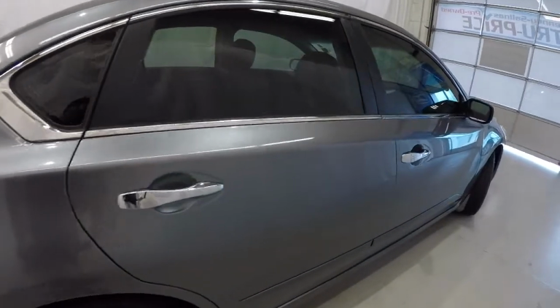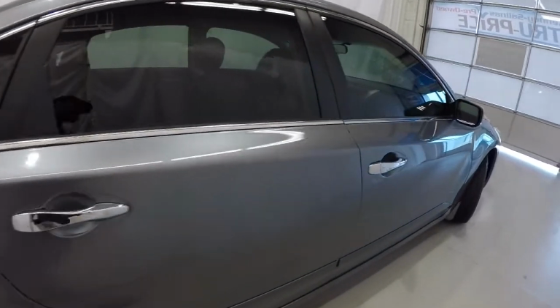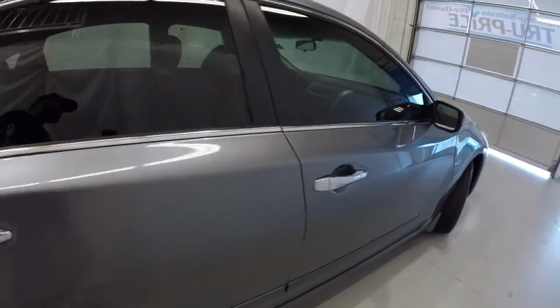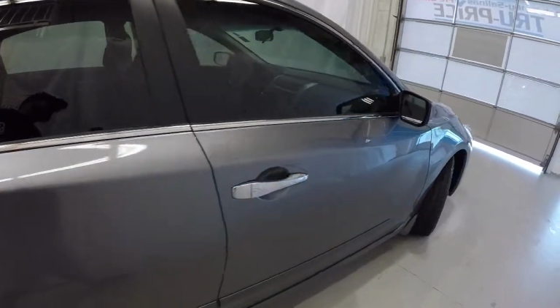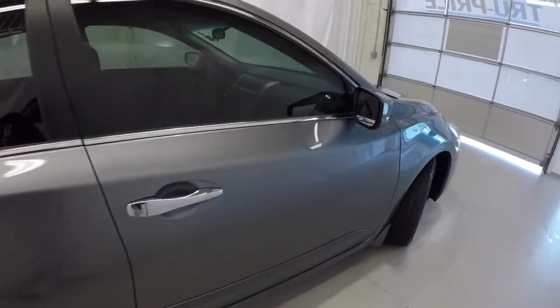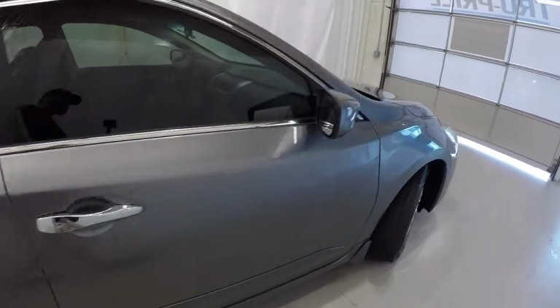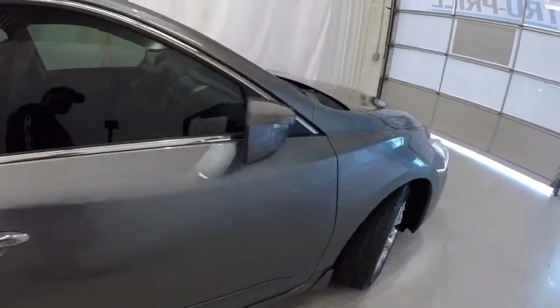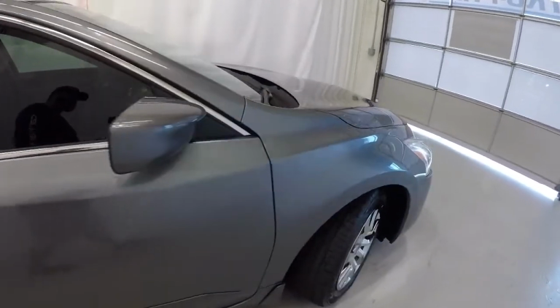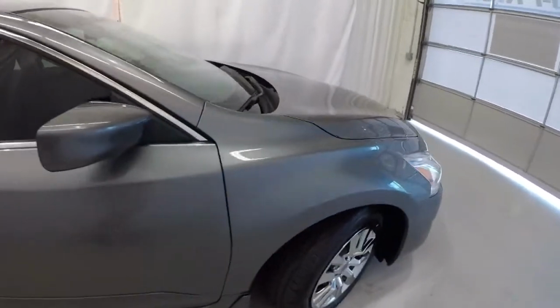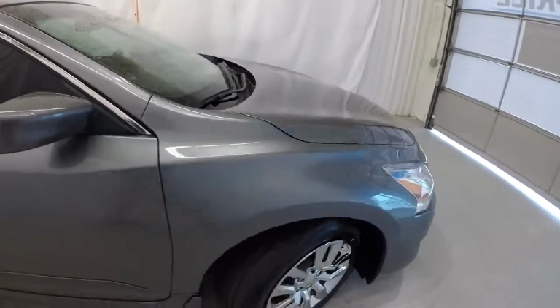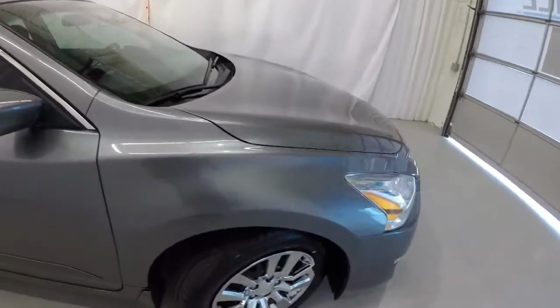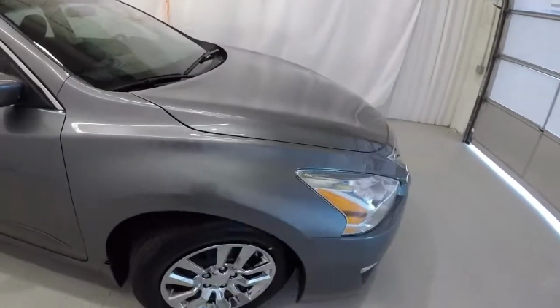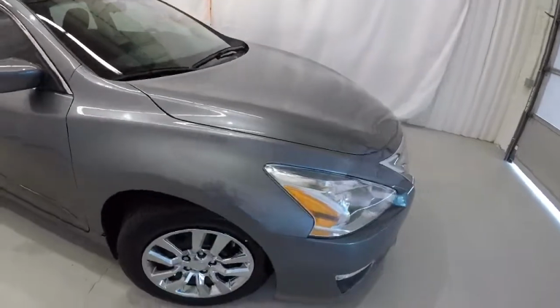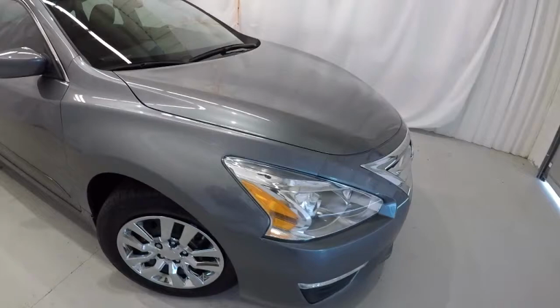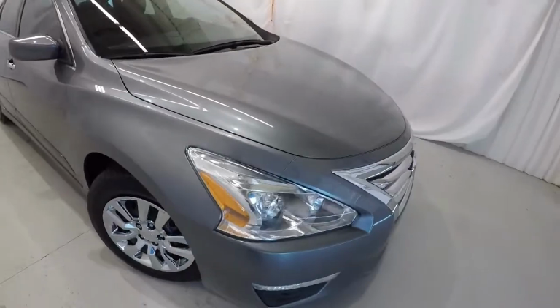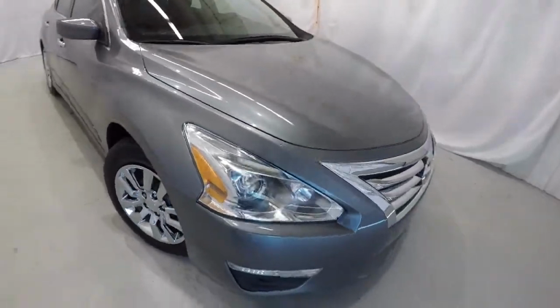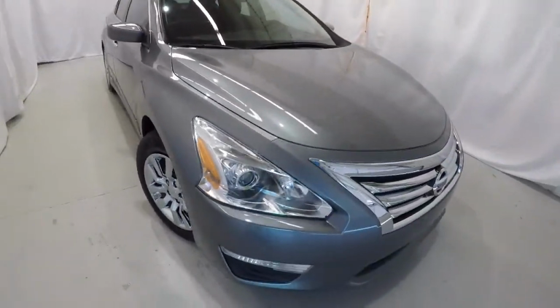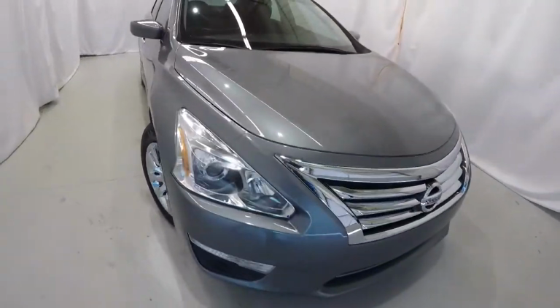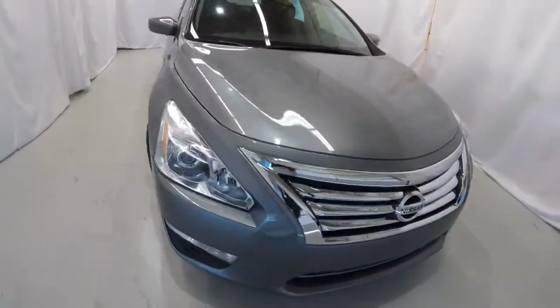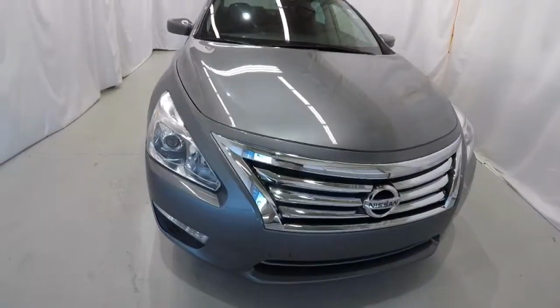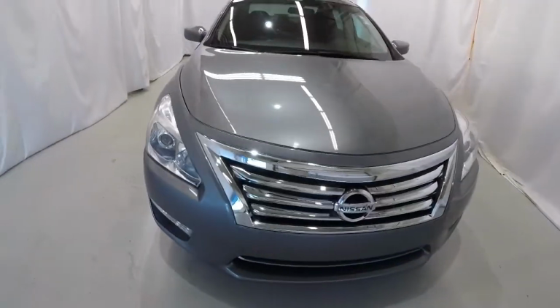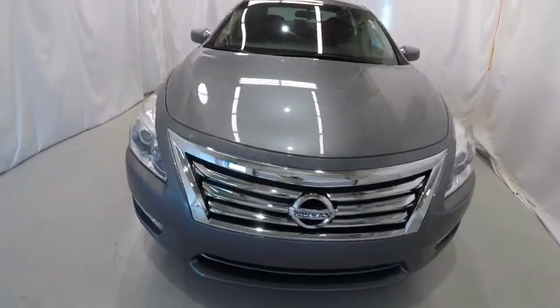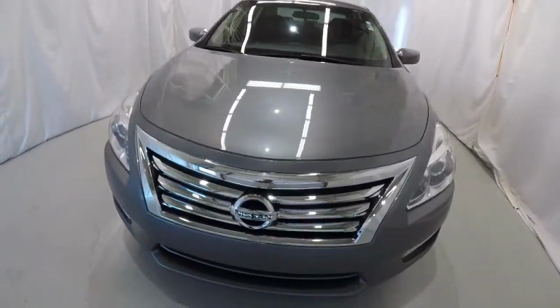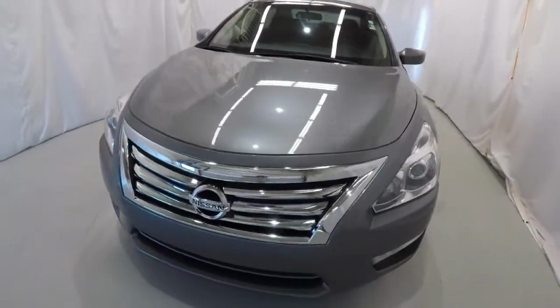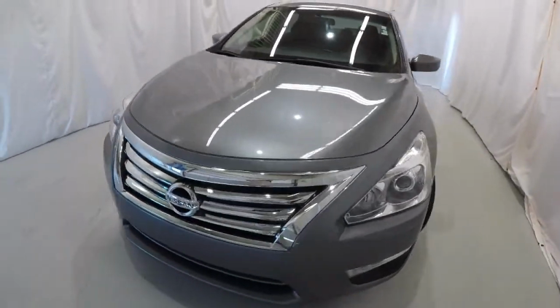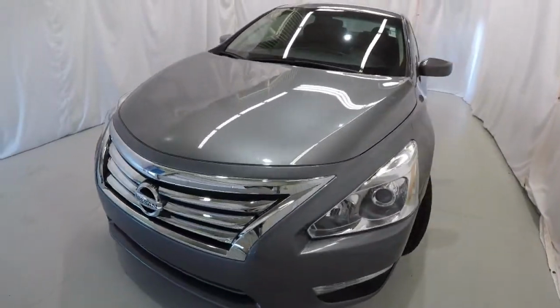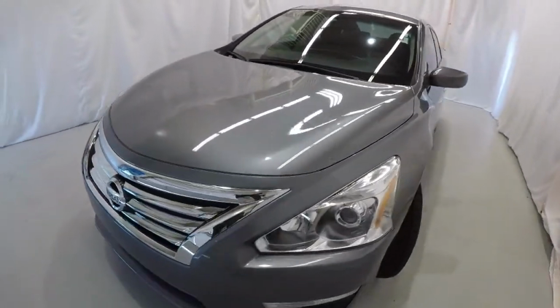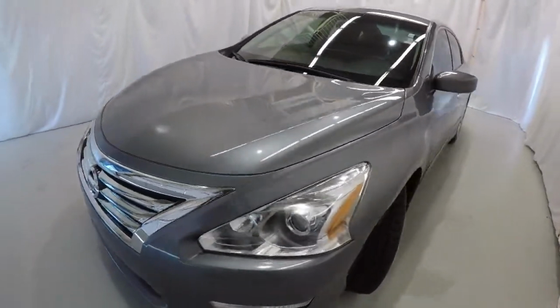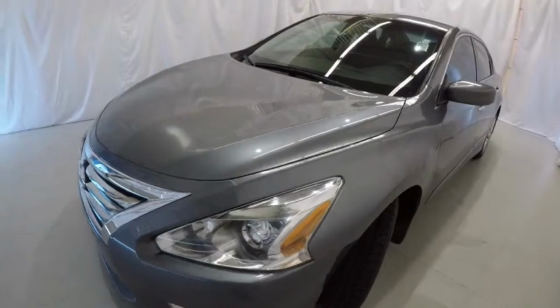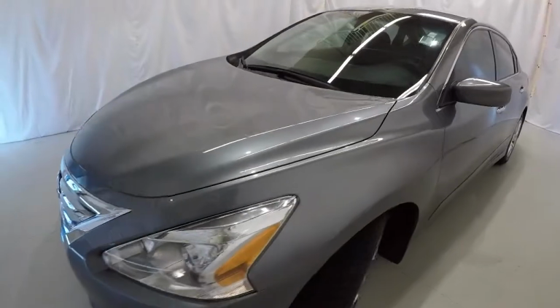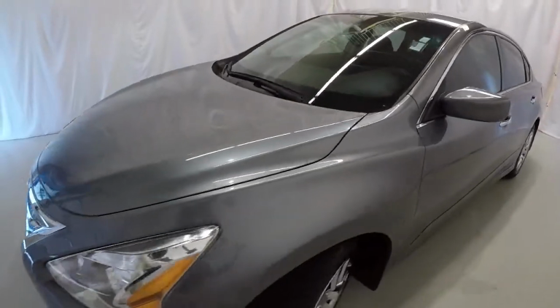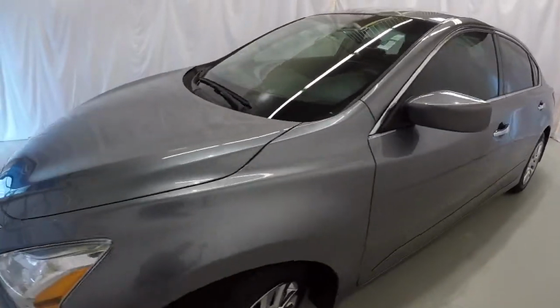Down the passenger side, everything's in really good shape here. Once again, it's a 2015 Nissan Altima S, gun metallic, 23,000 miles, clean Carfax, one owner.